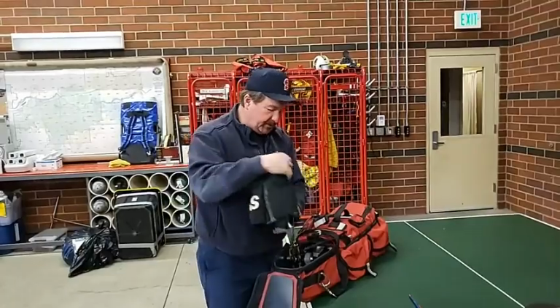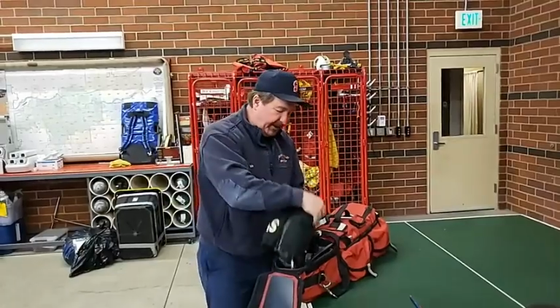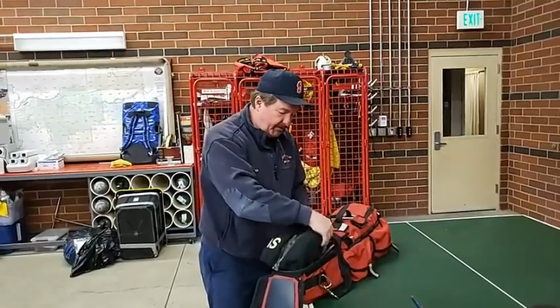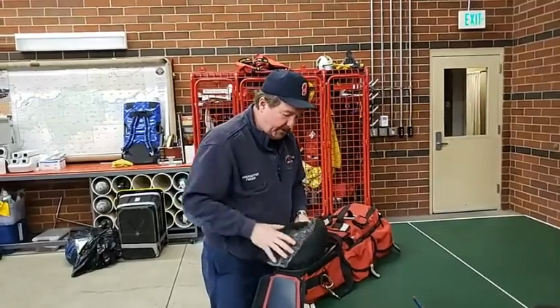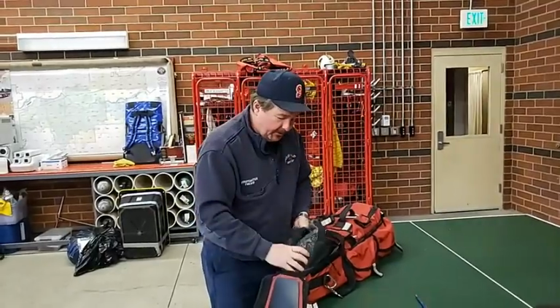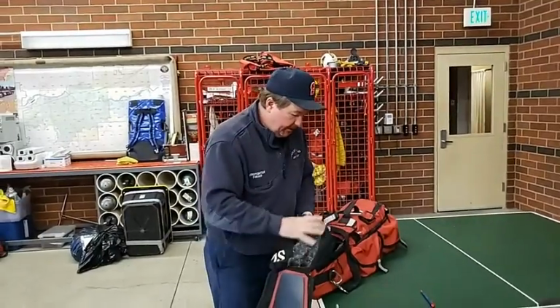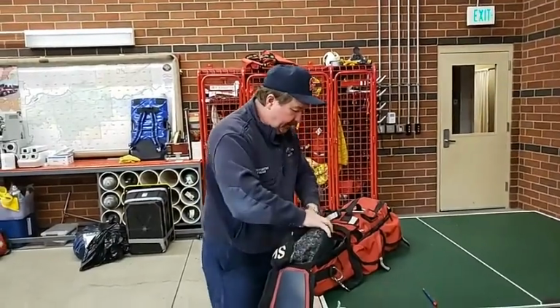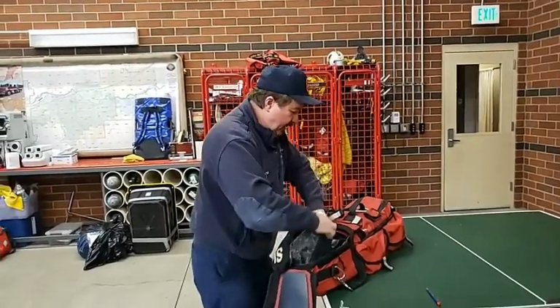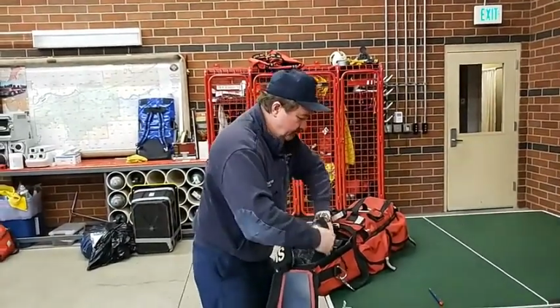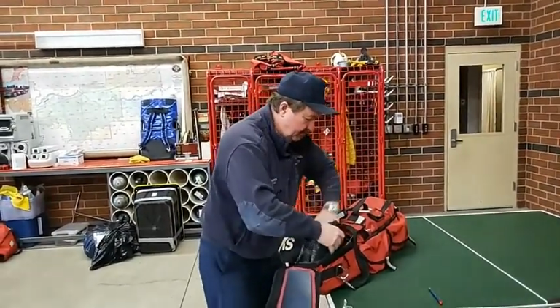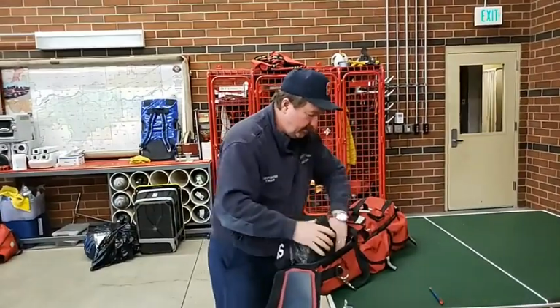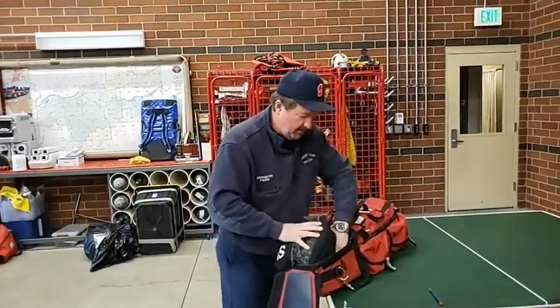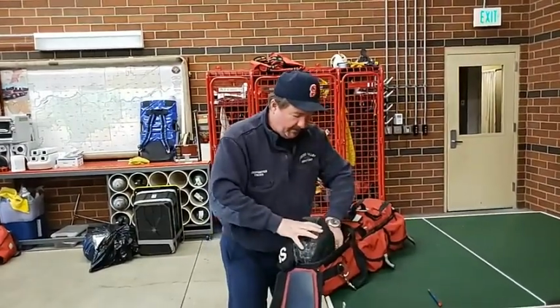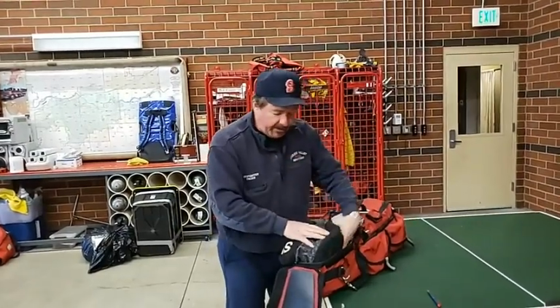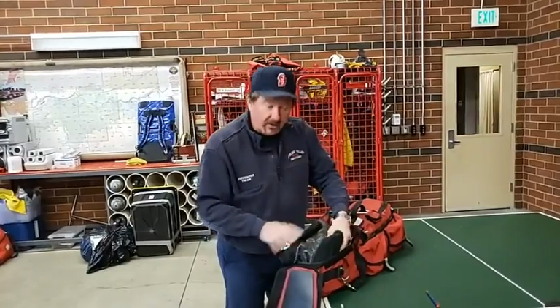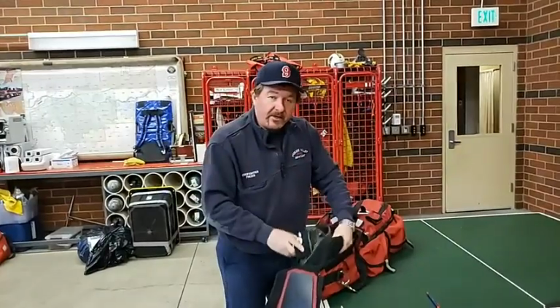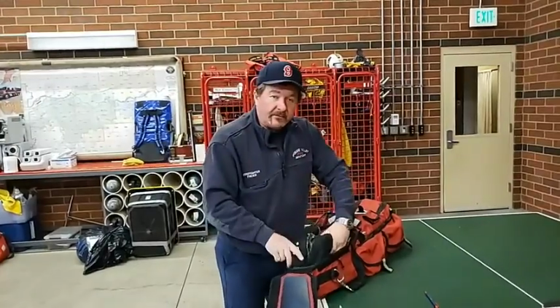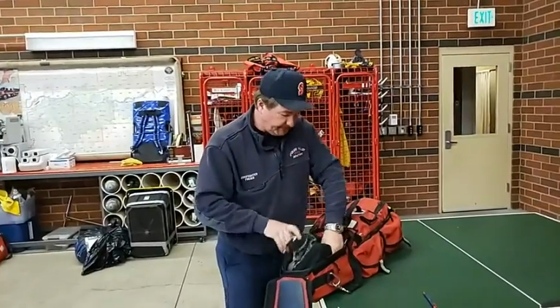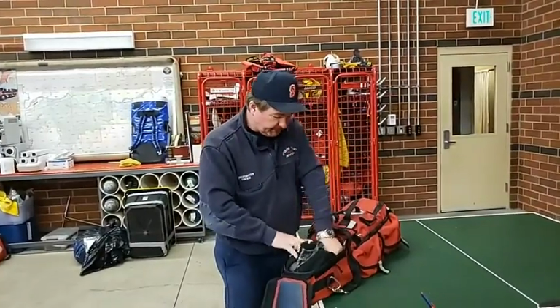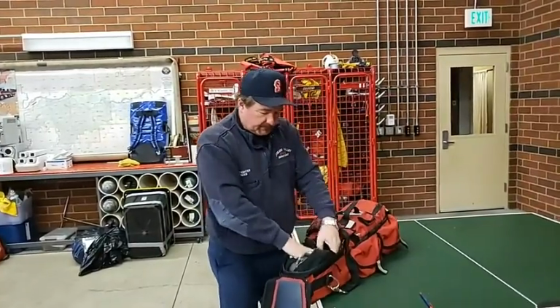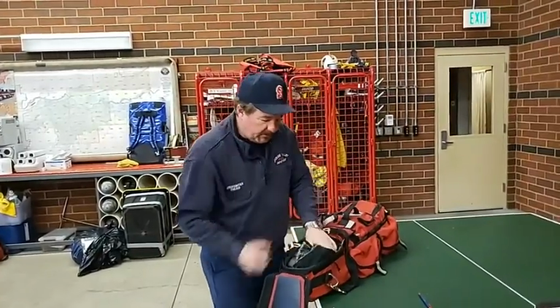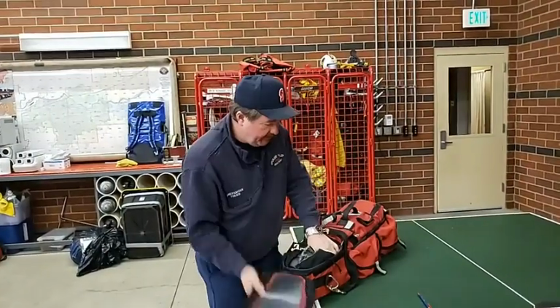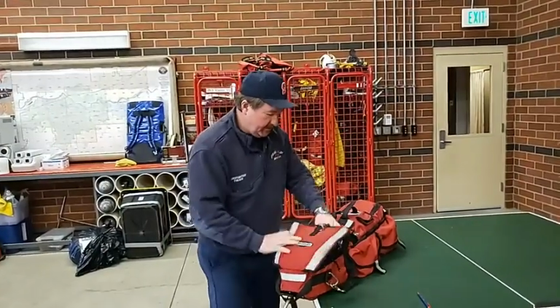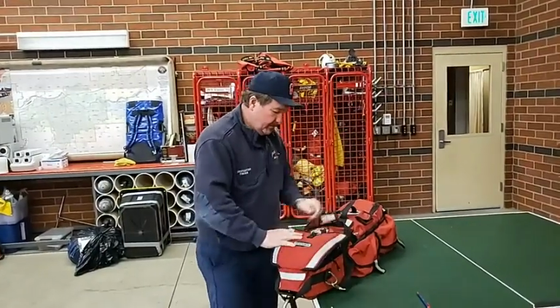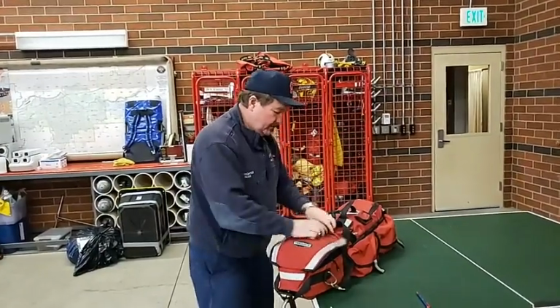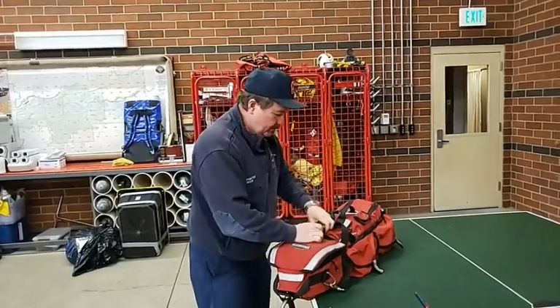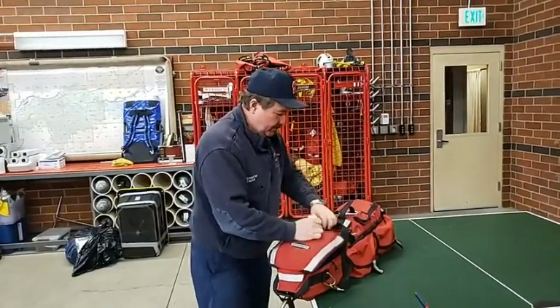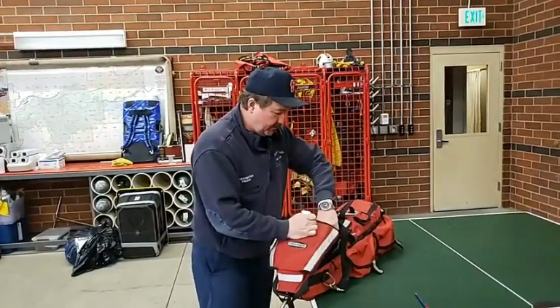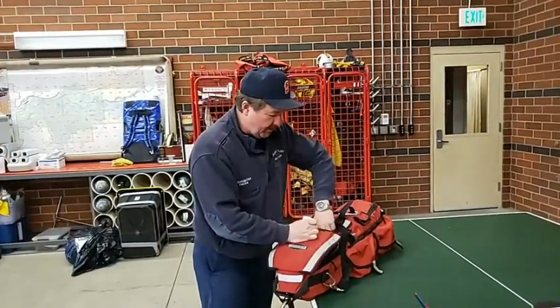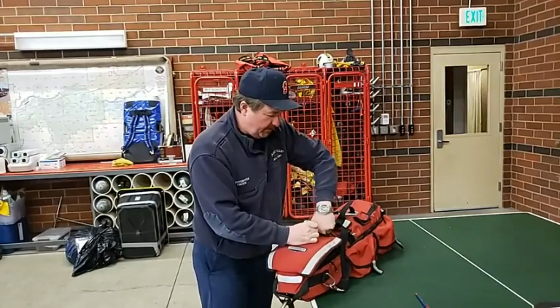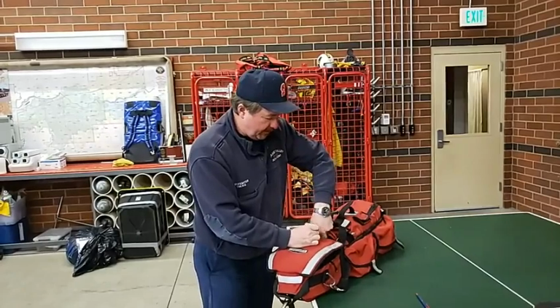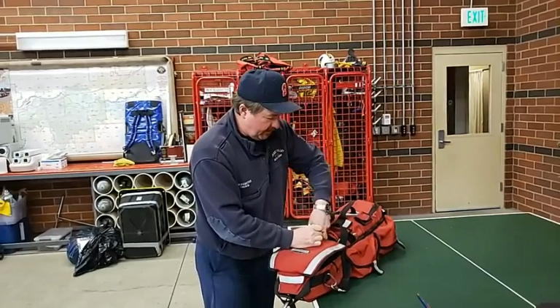We make sure it's packed in here properly, and then we put it back on the gear and we check it off. So our rescue pack is good to go.